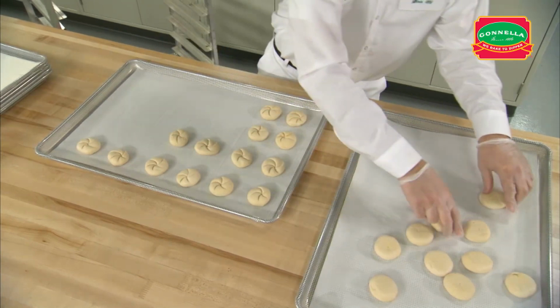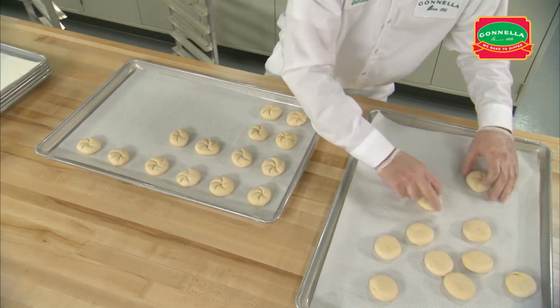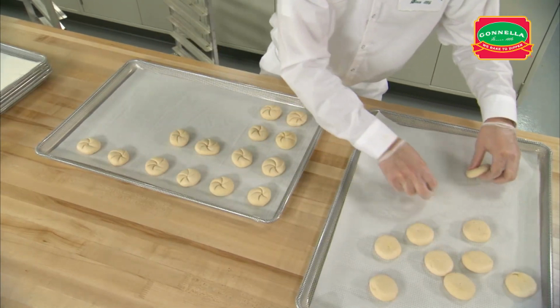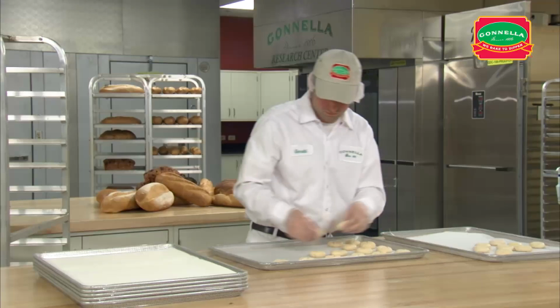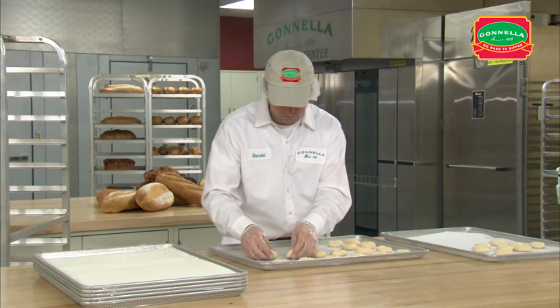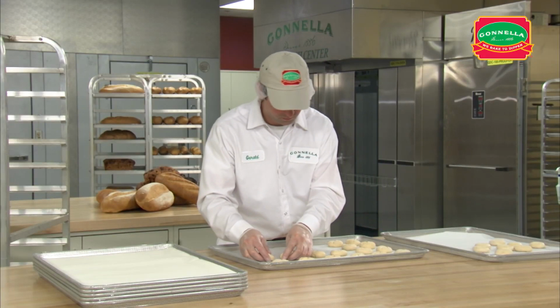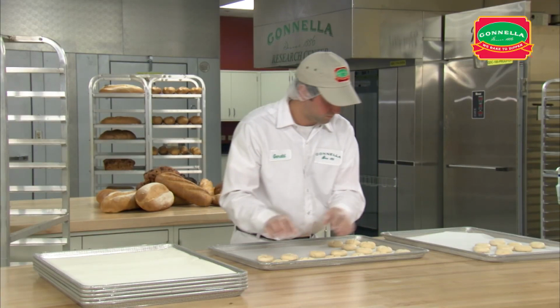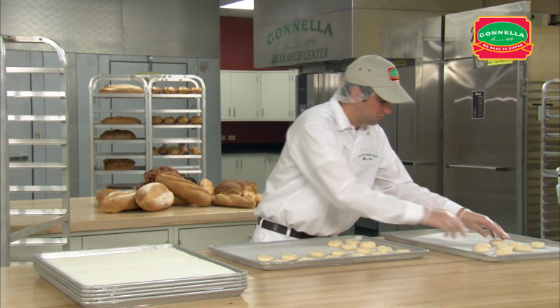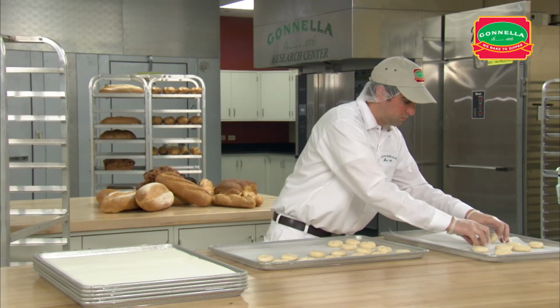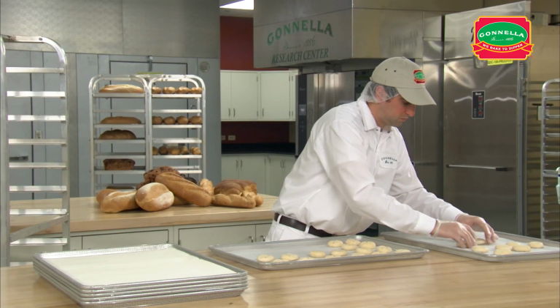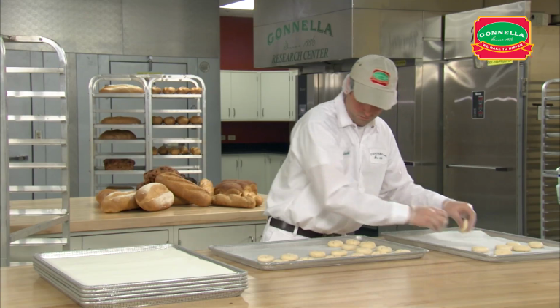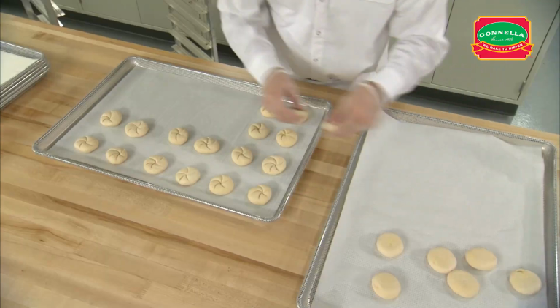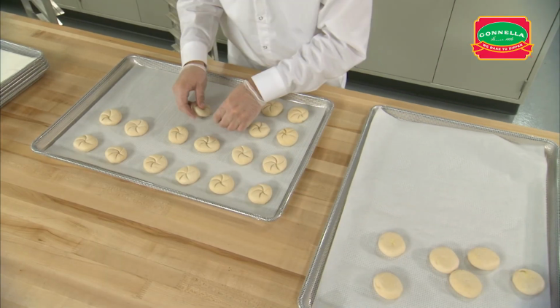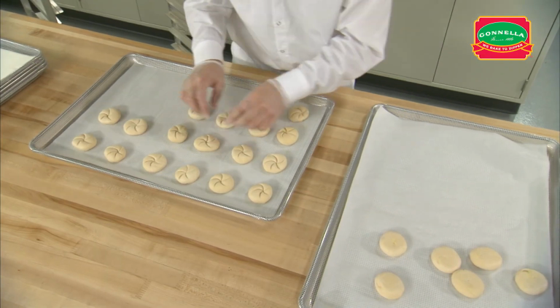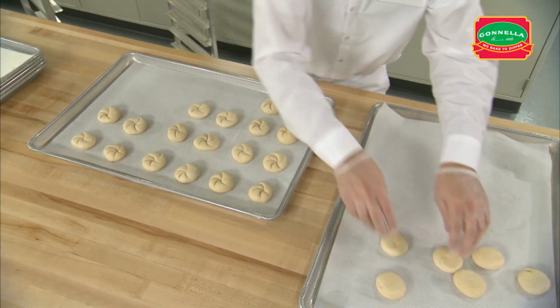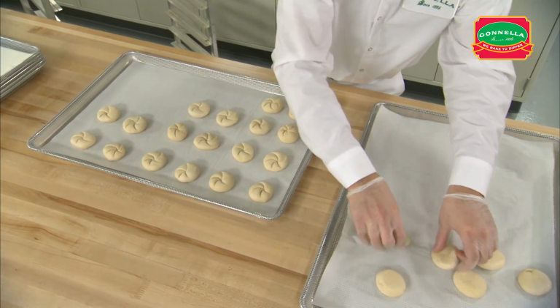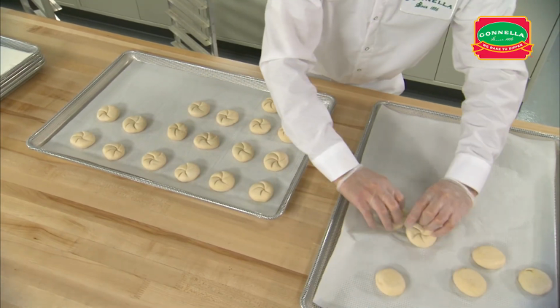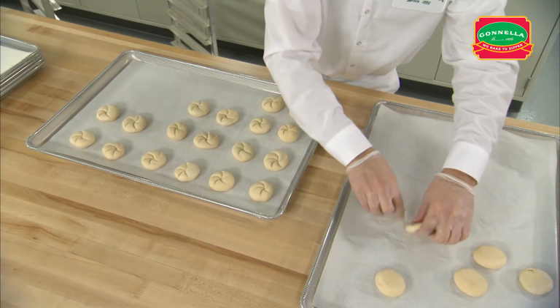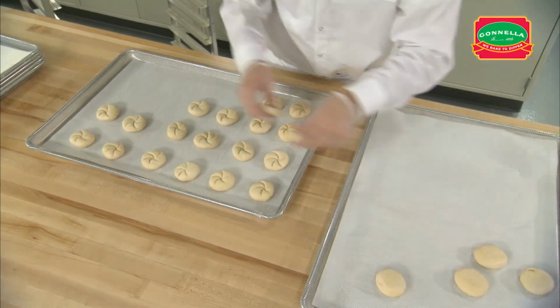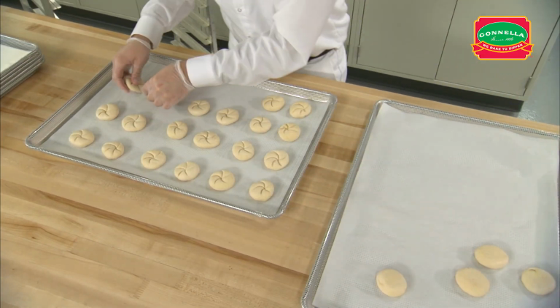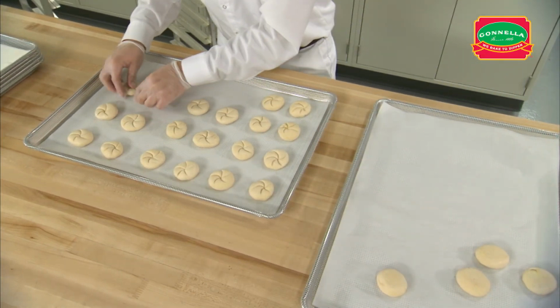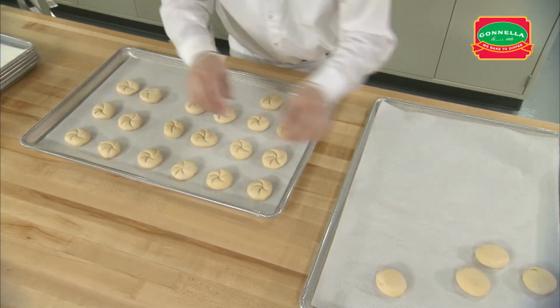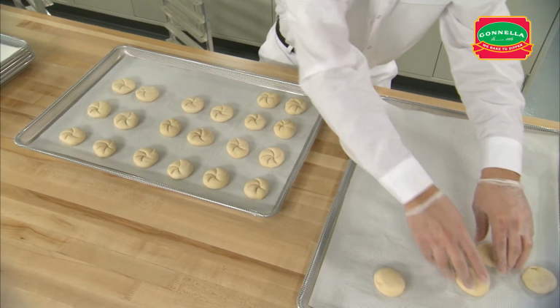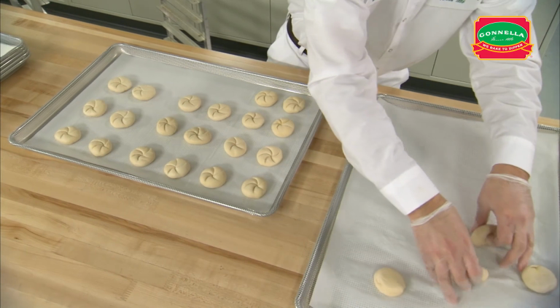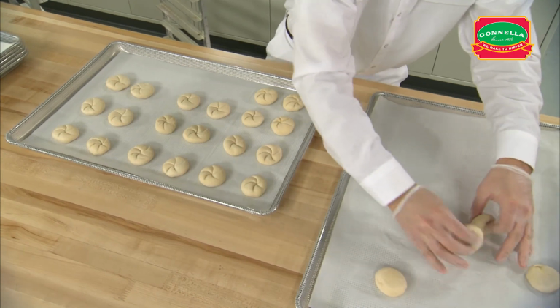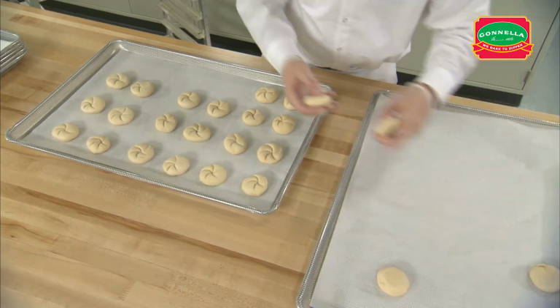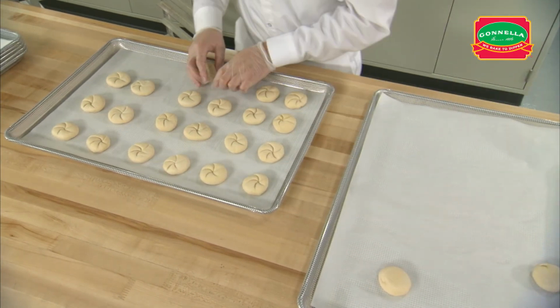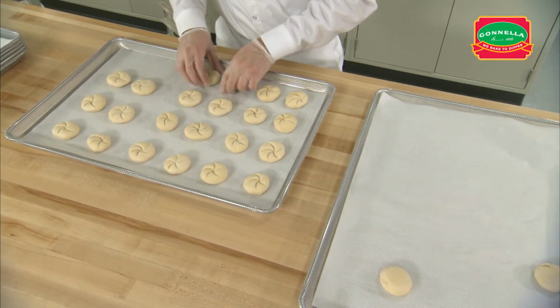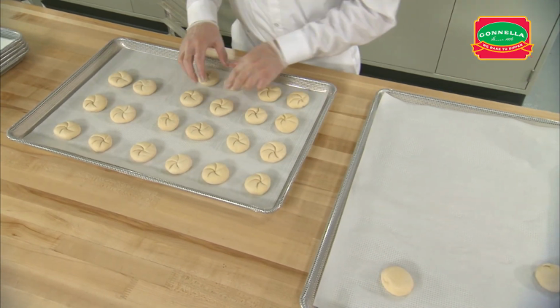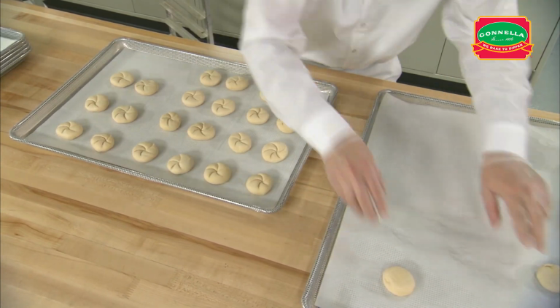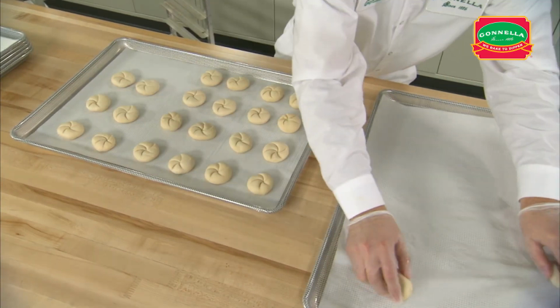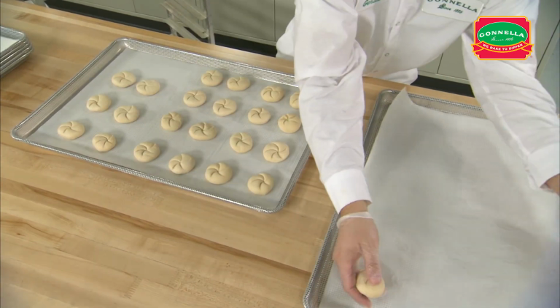Place the Petite Kaiser Rolls on a perforated pan lined with parchment paper. Arrange them on the pan 4 wide and 6 long. Make sure the rolls are evenly spaced on the pan to allow them to expand during proofing.